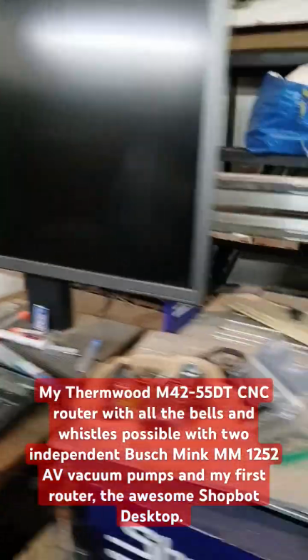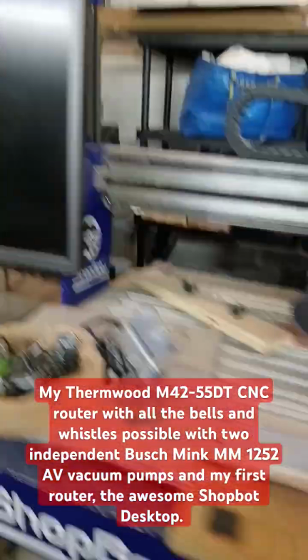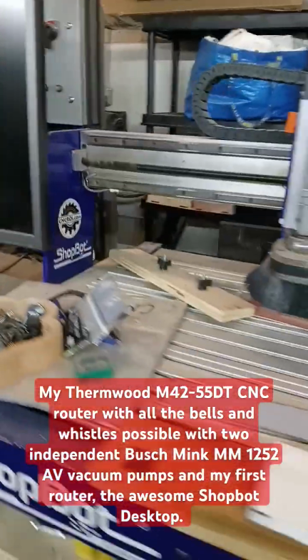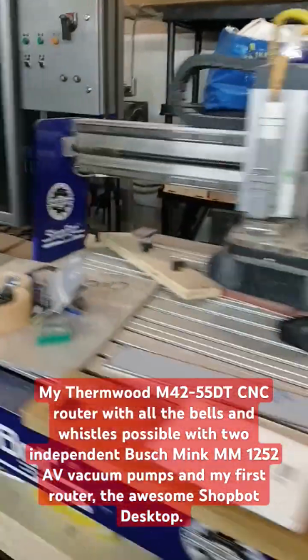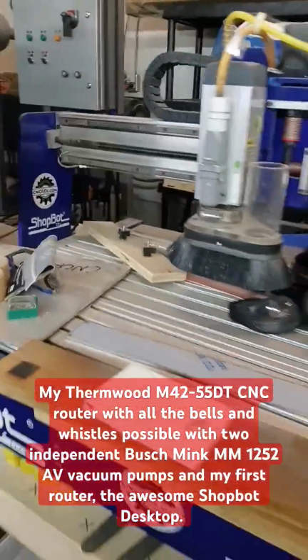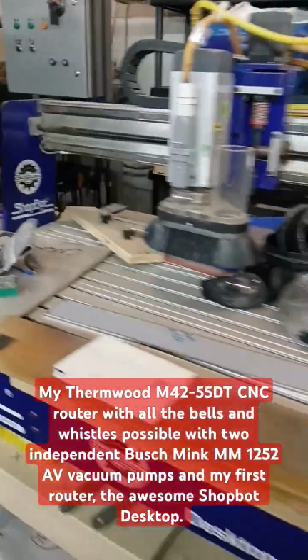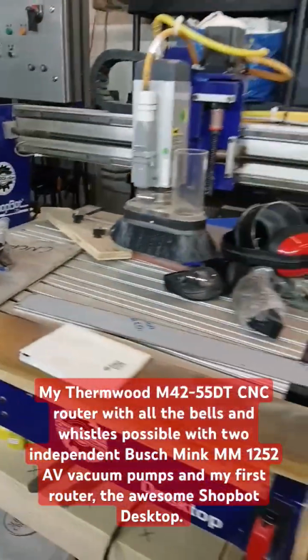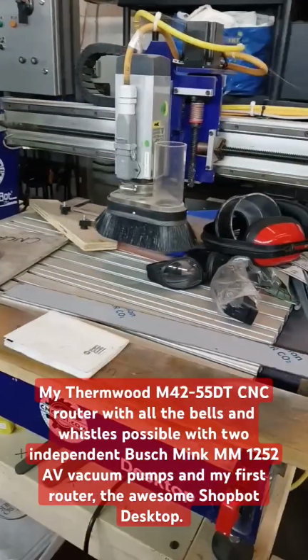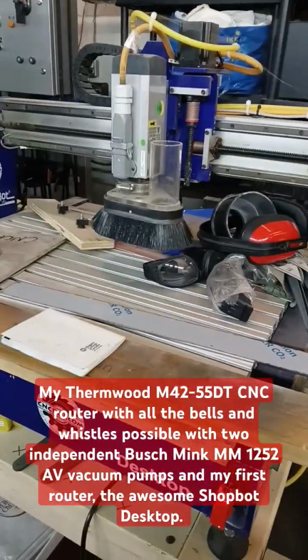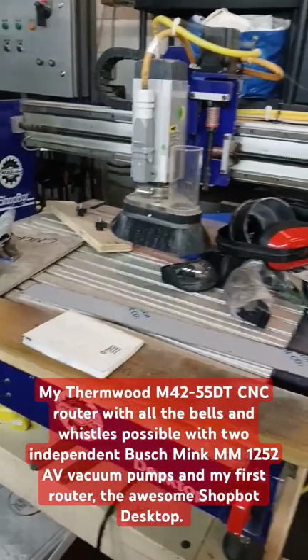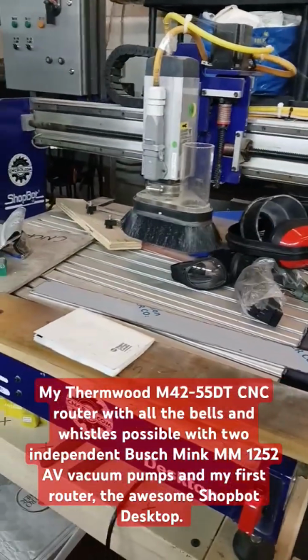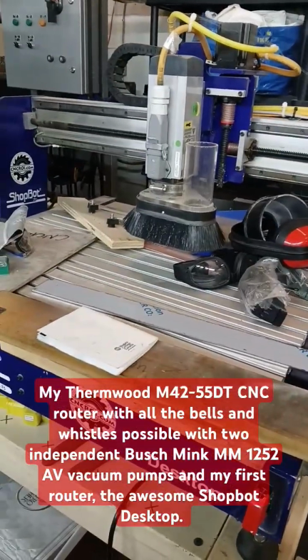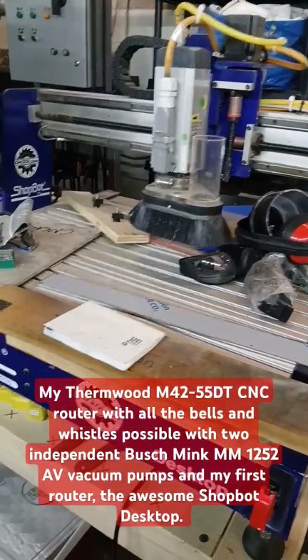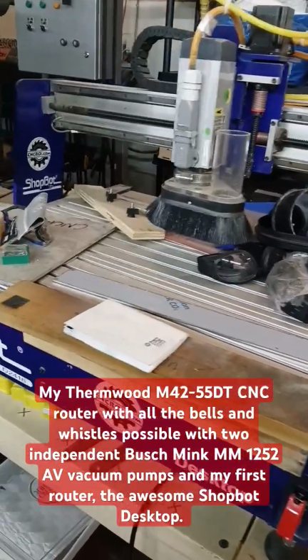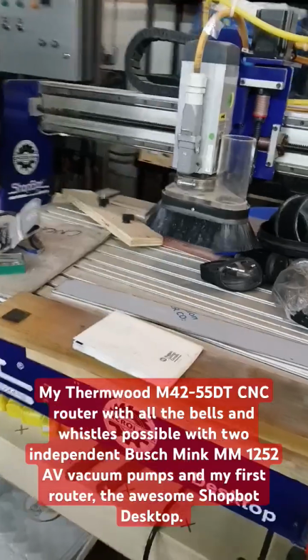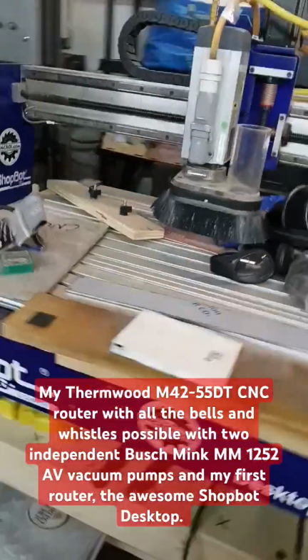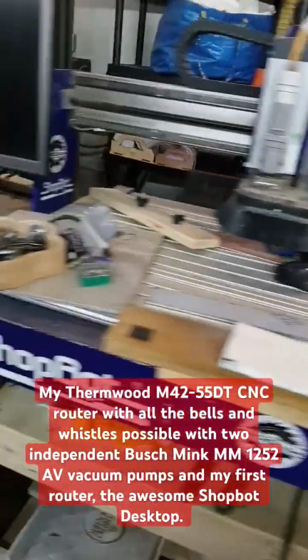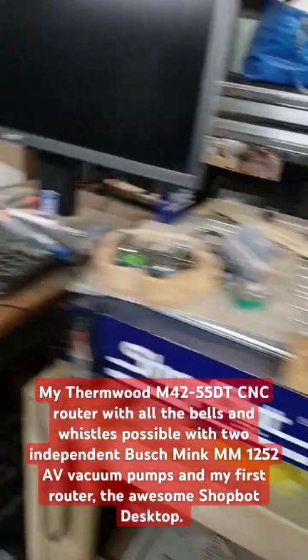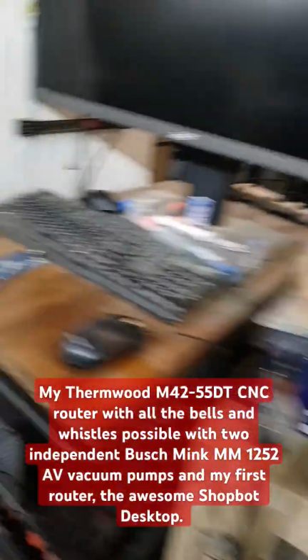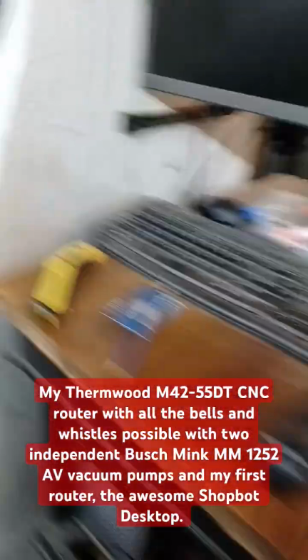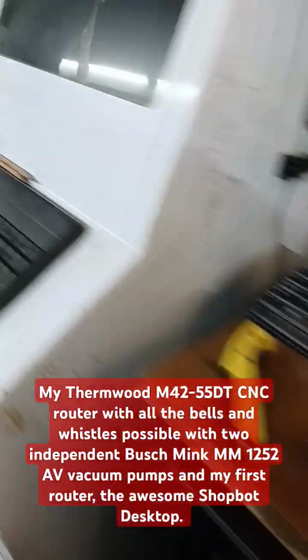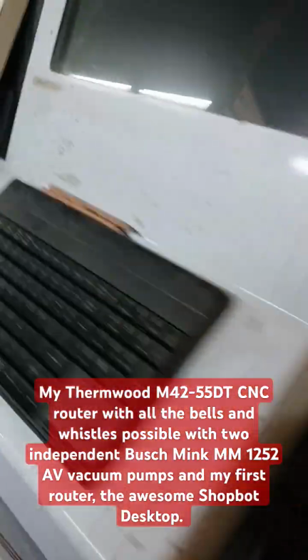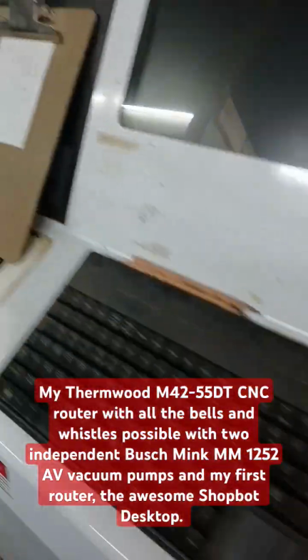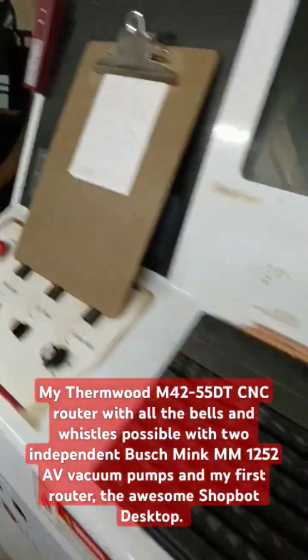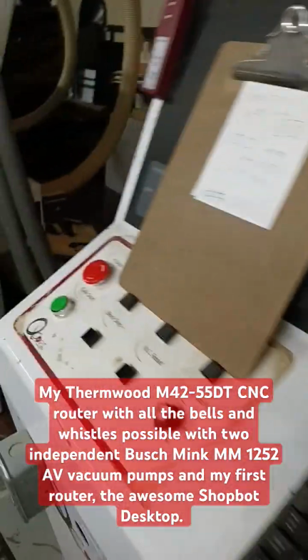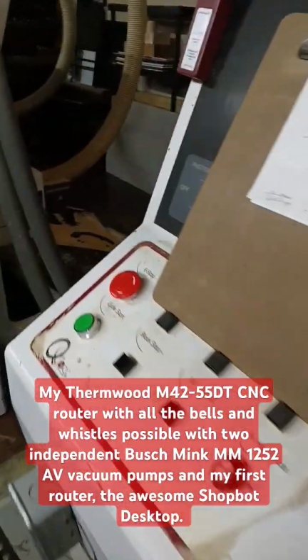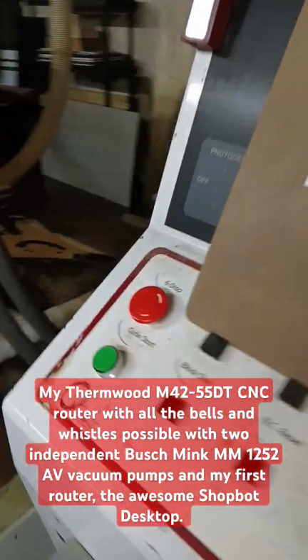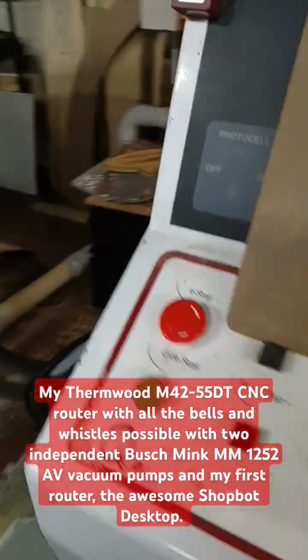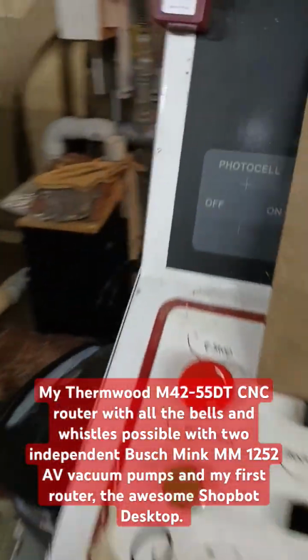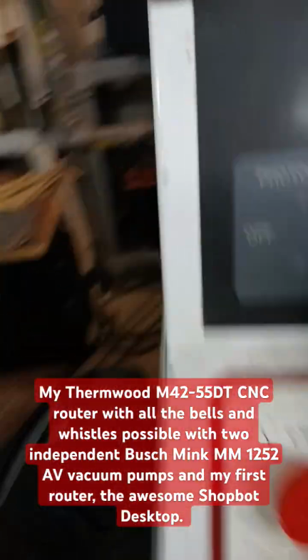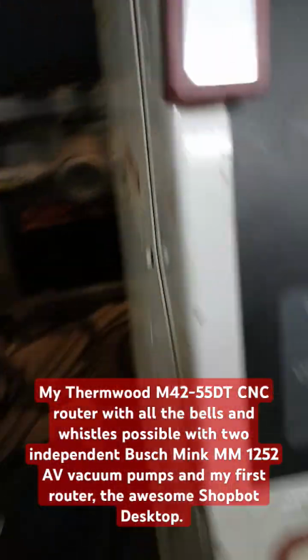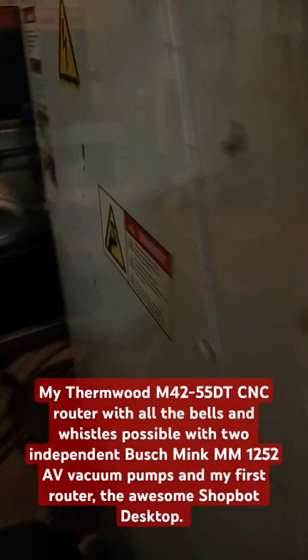Here's my very first CNC router, a ShopBot, that I use for aluminum projects. I could do aluminum with the thermwood as well.